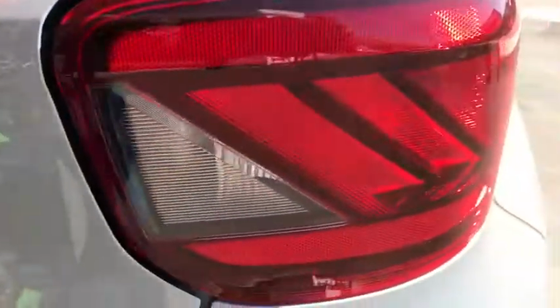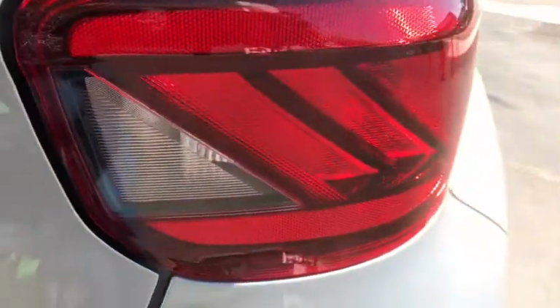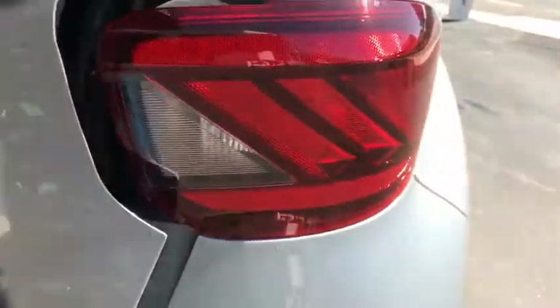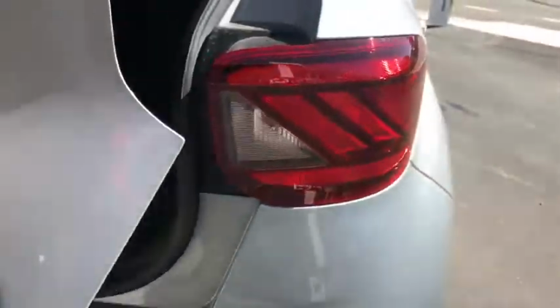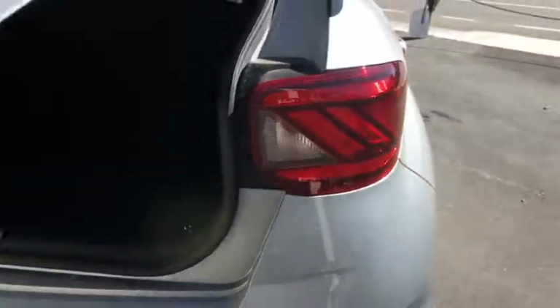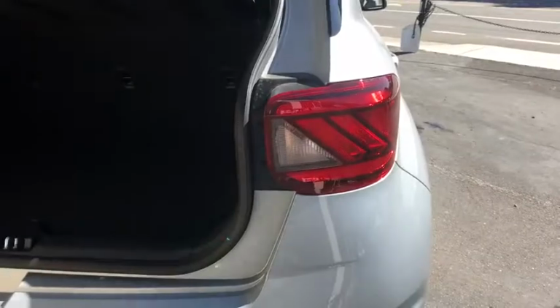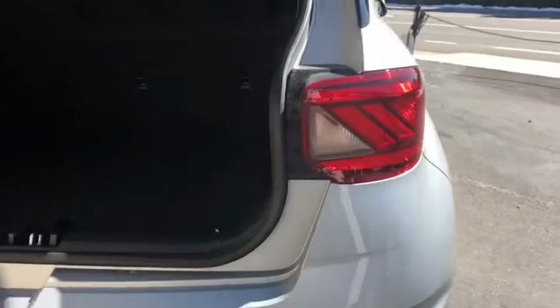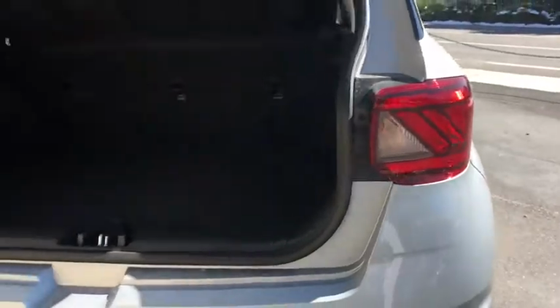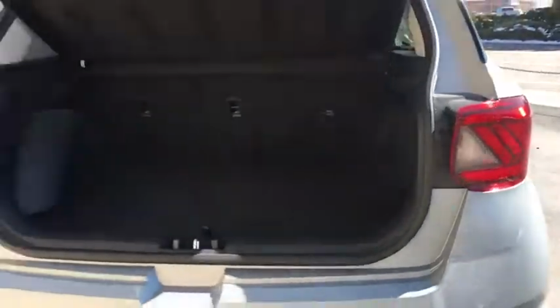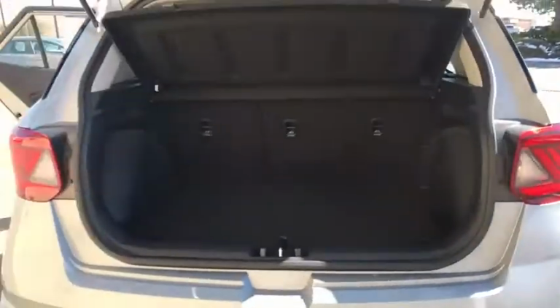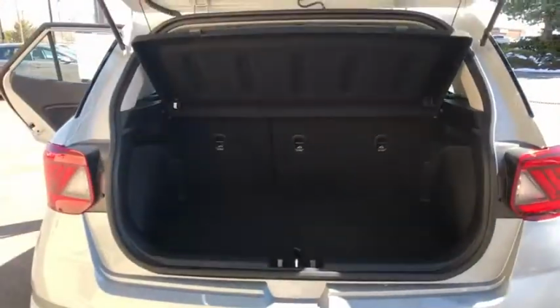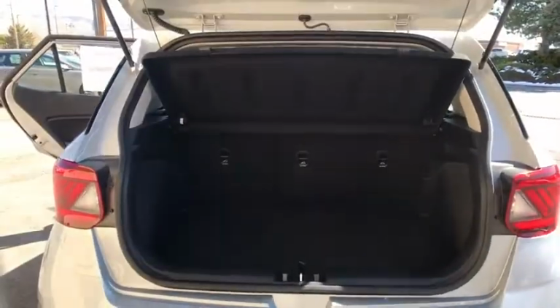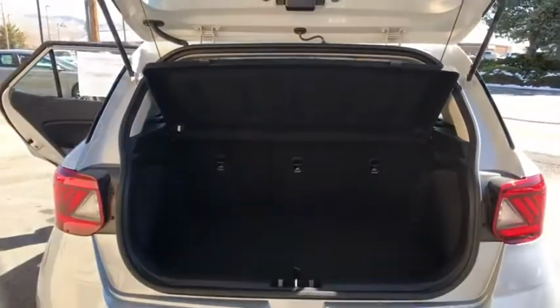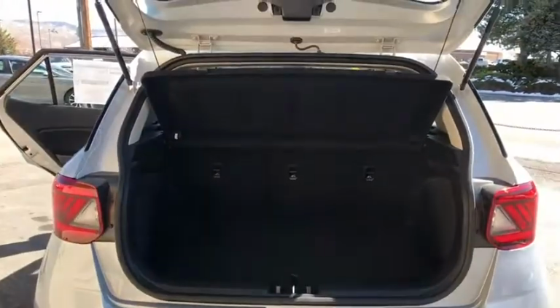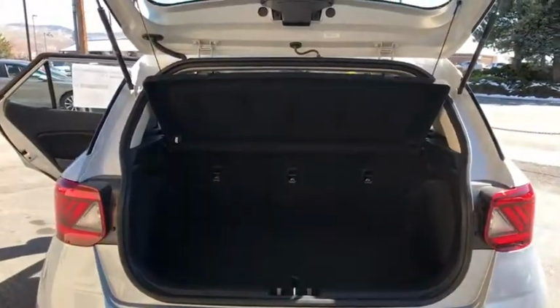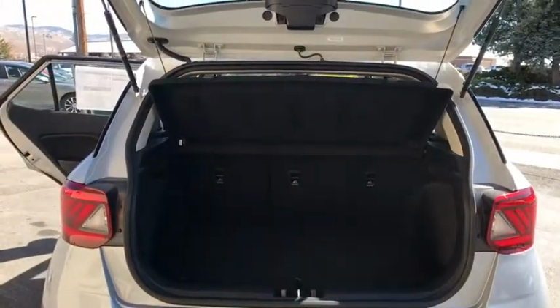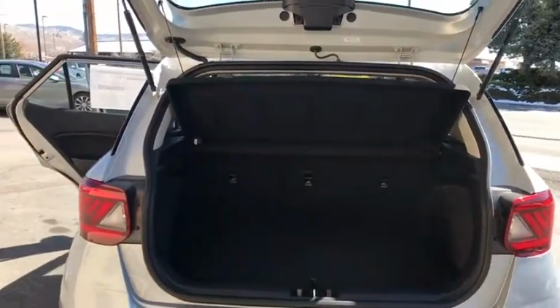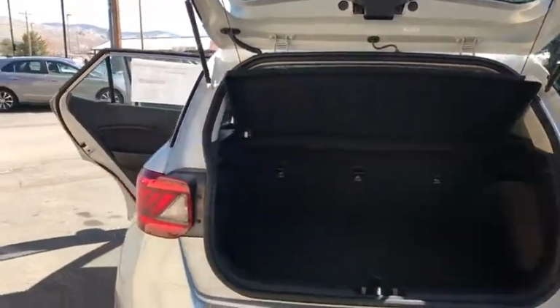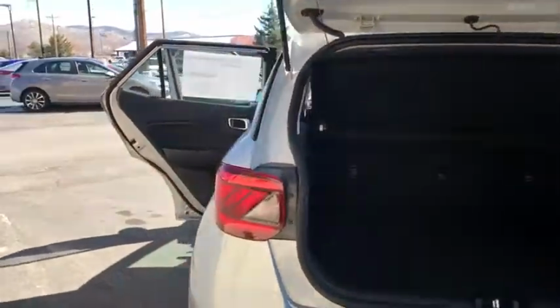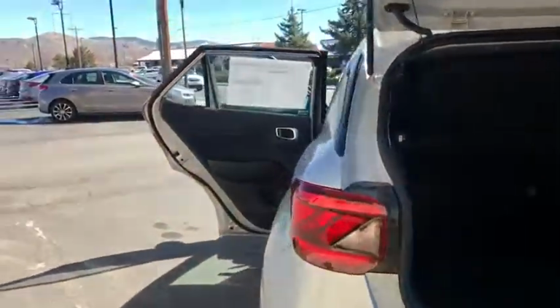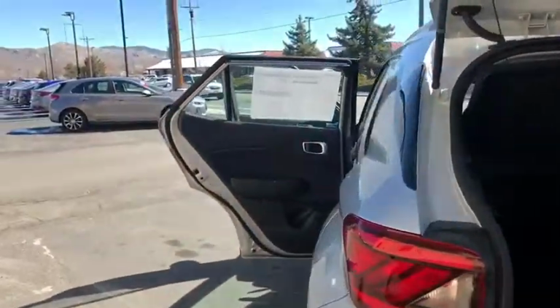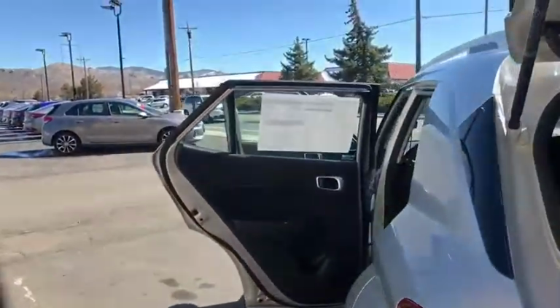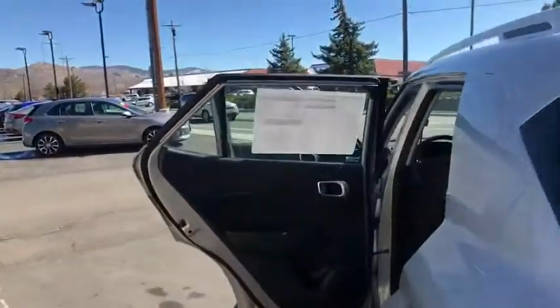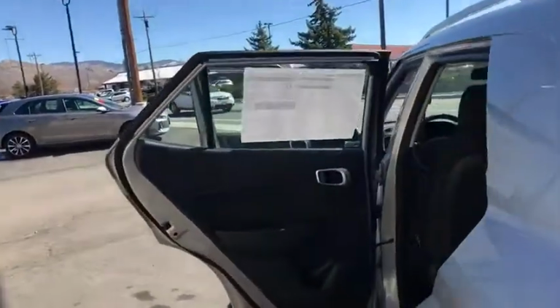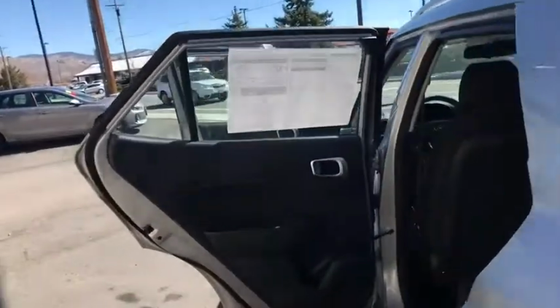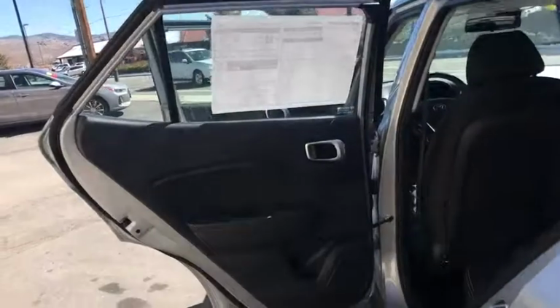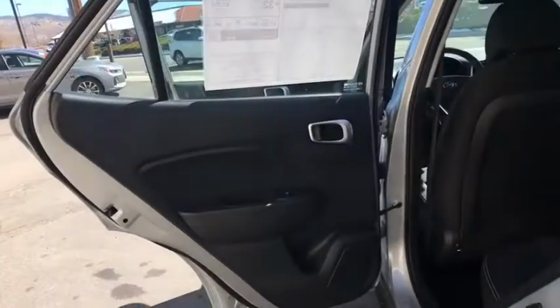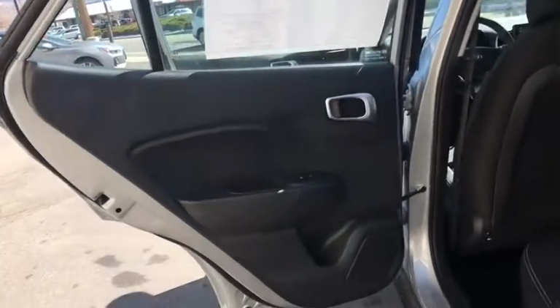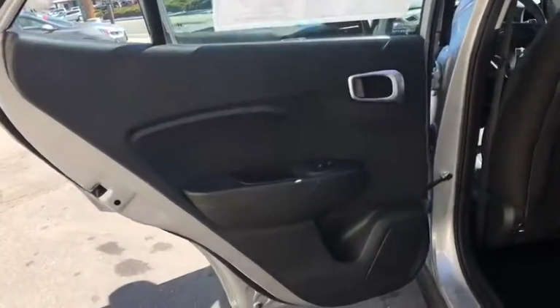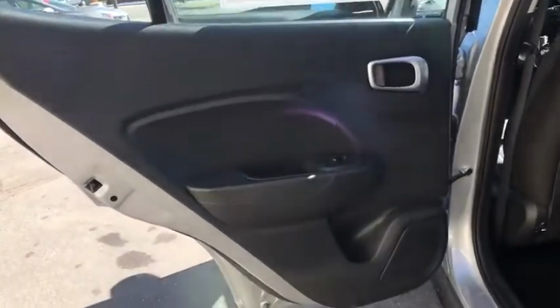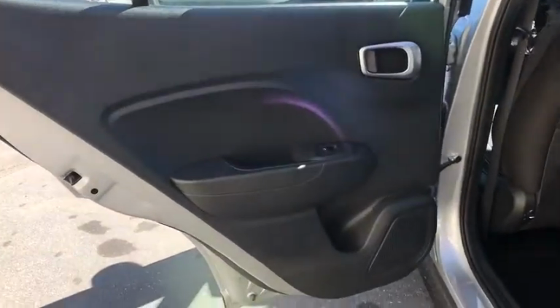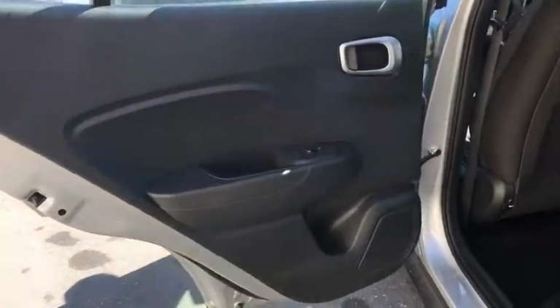Front reading lamps, tilt steering wheel, driver vanity mirror. Take this vehicle for a spin and see why so many shoppers are now proud owners.